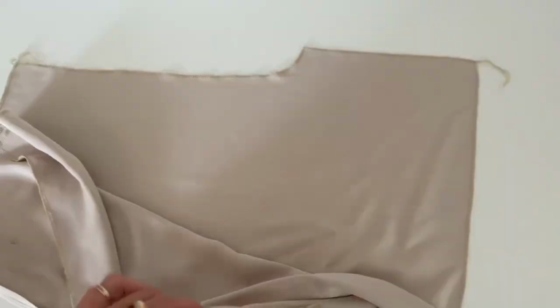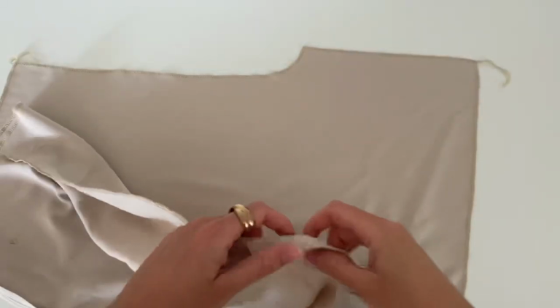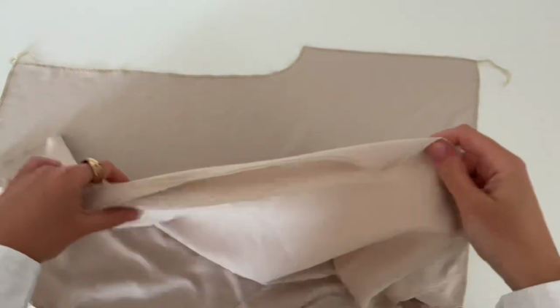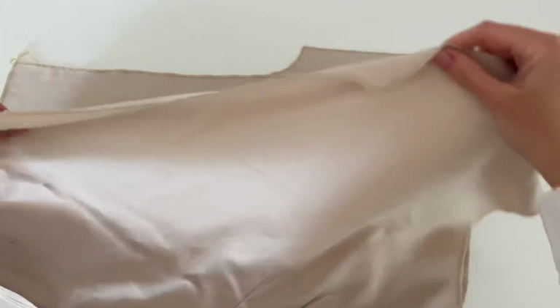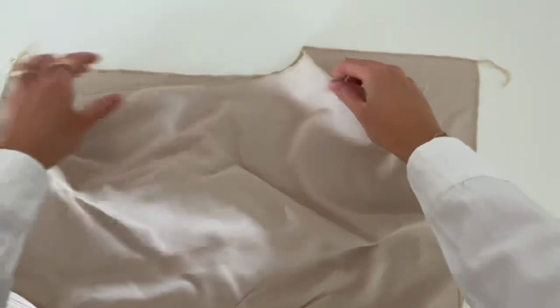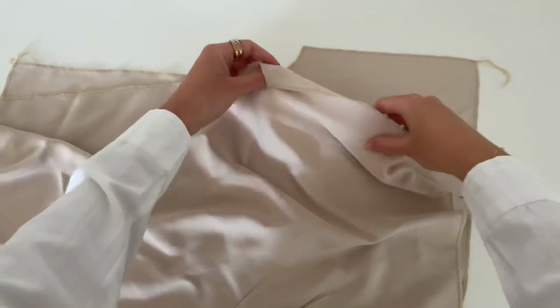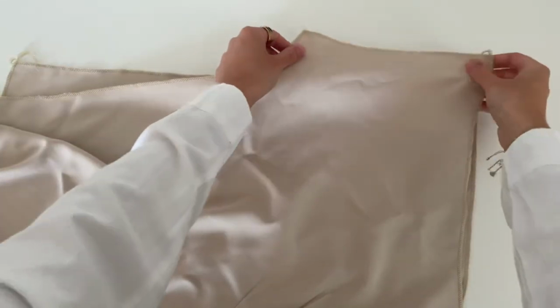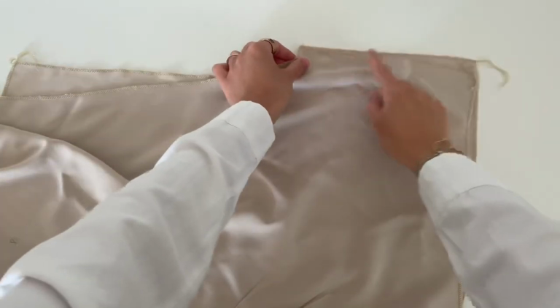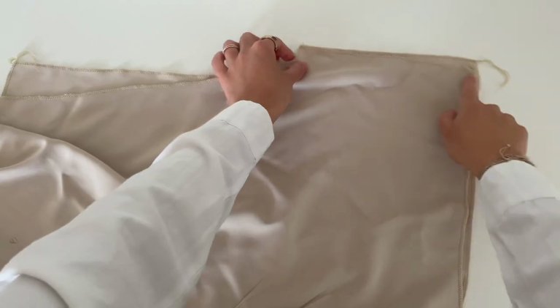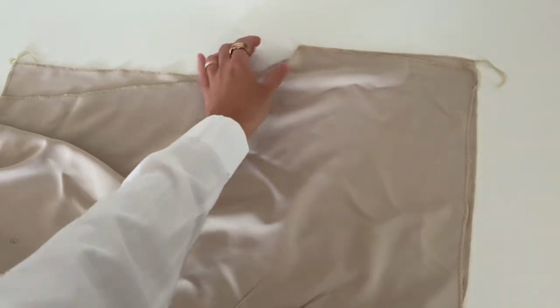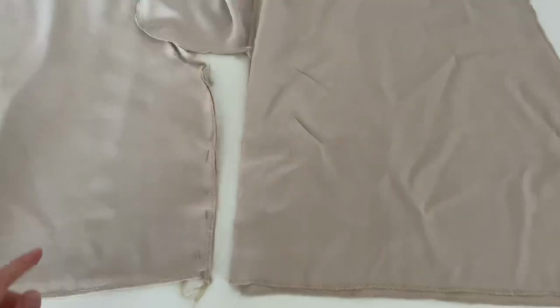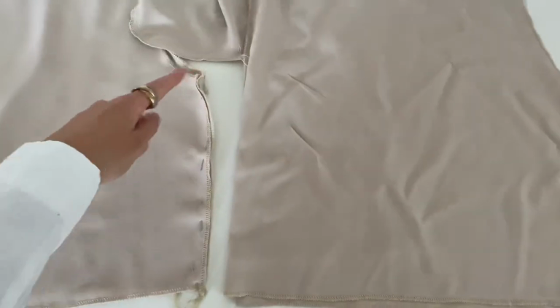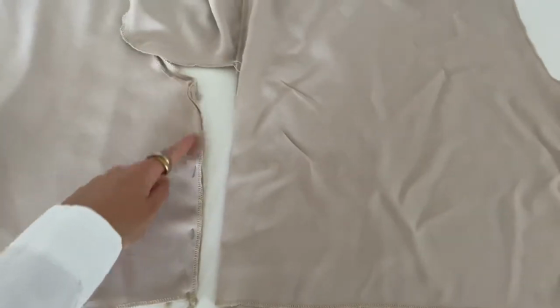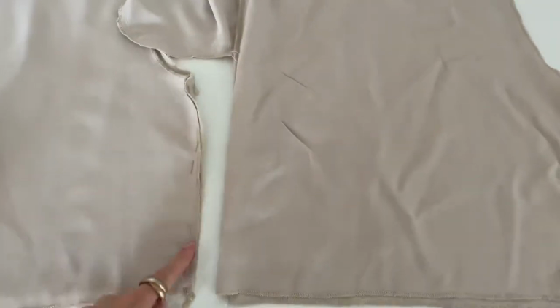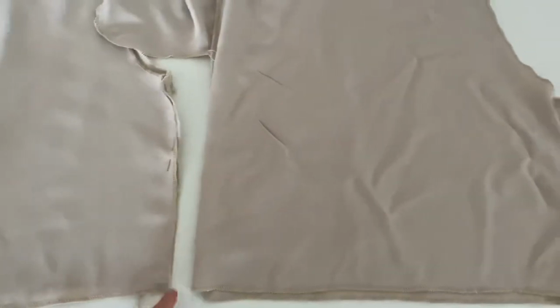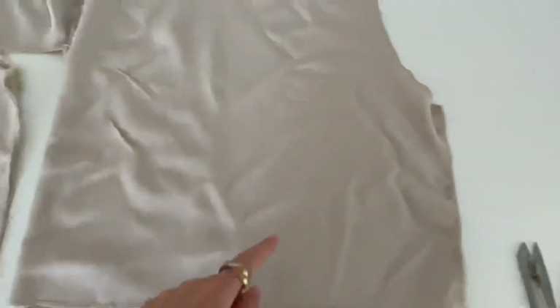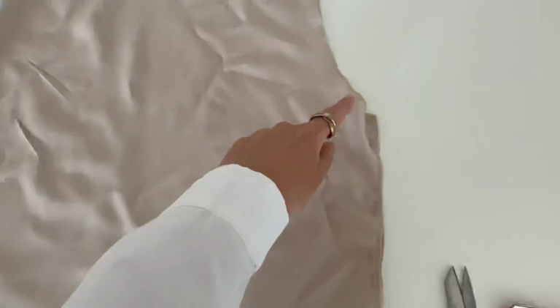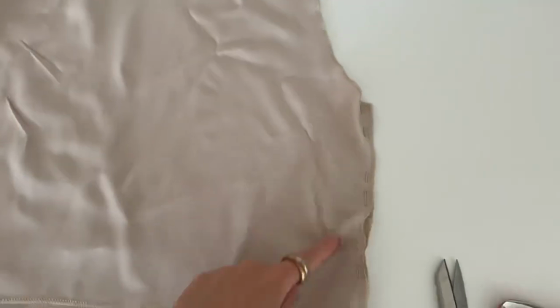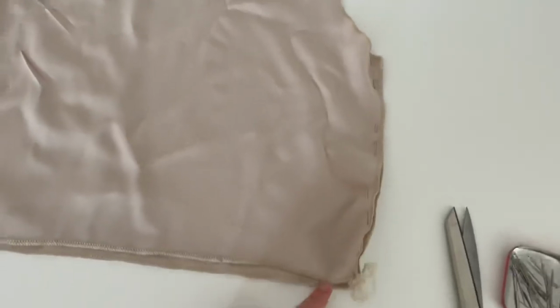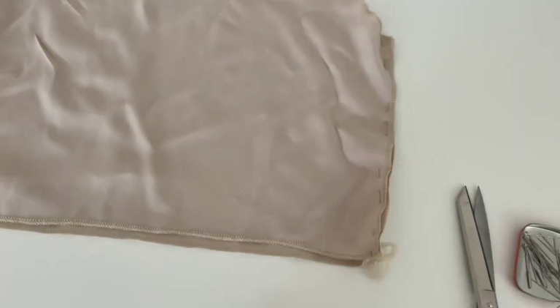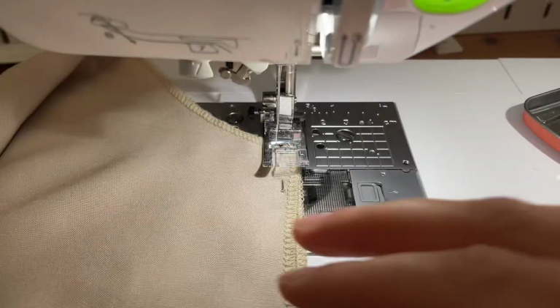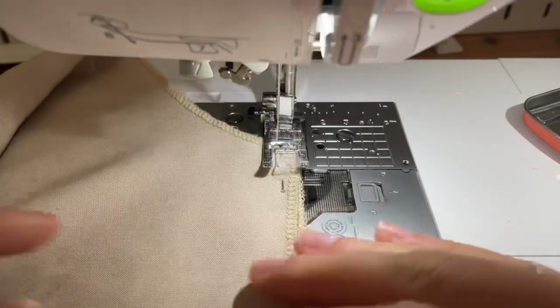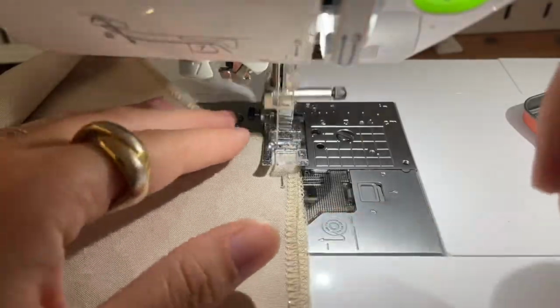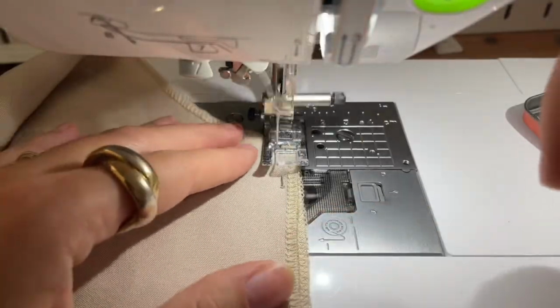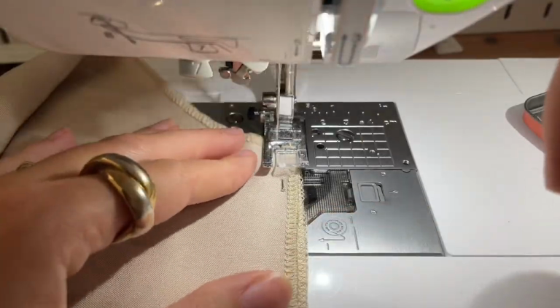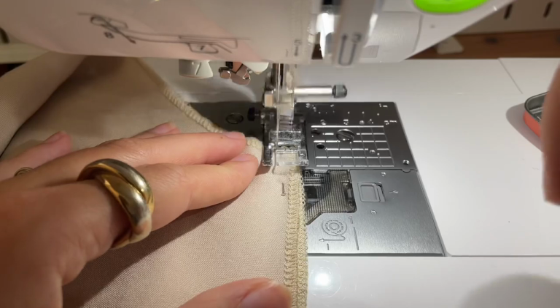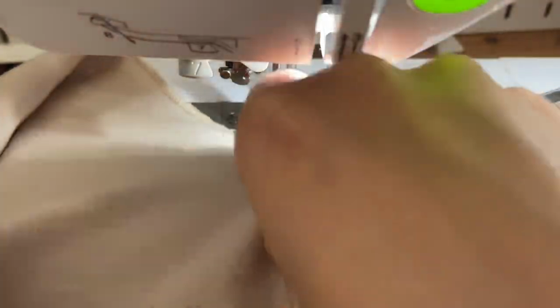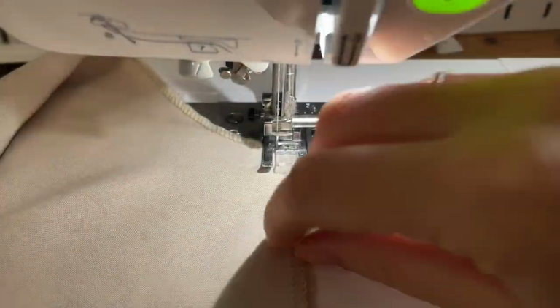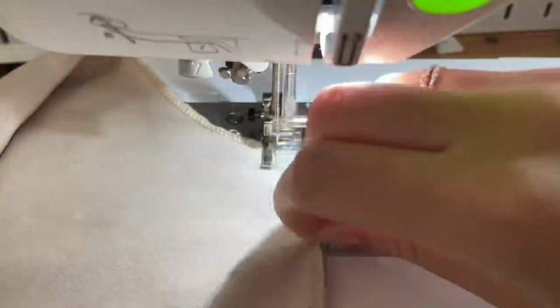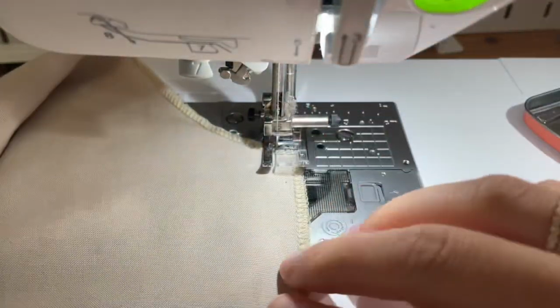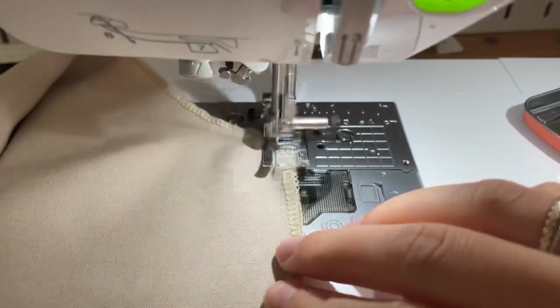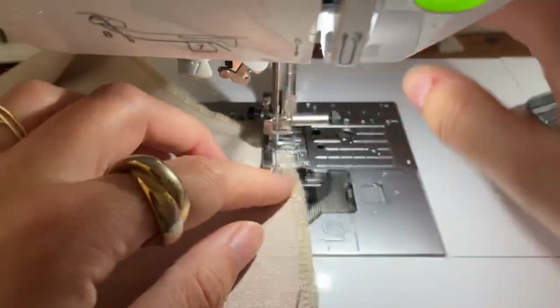Now close the legs. Put again right side back piece on the right side of front piece and start to sew under the crotch at one centimeter.